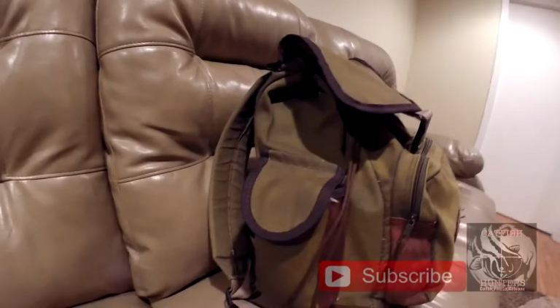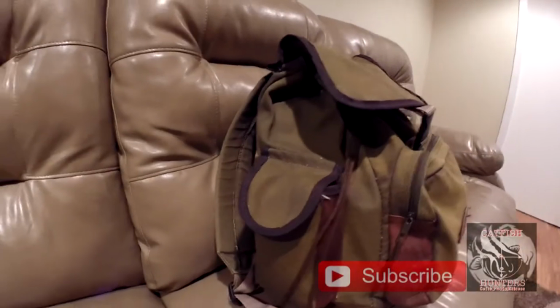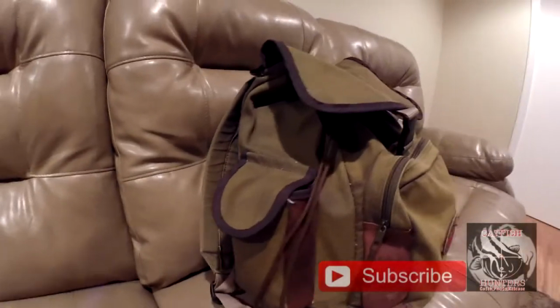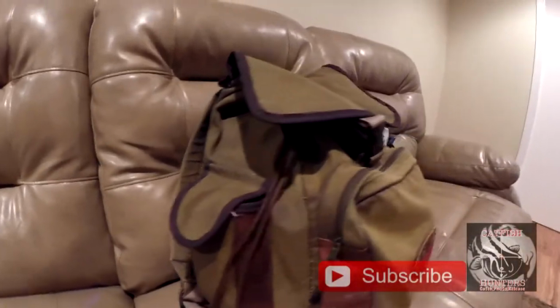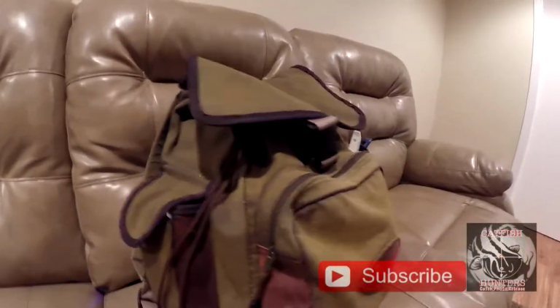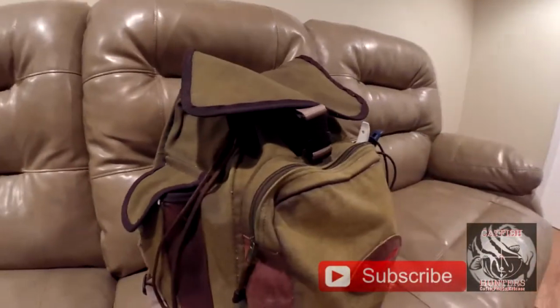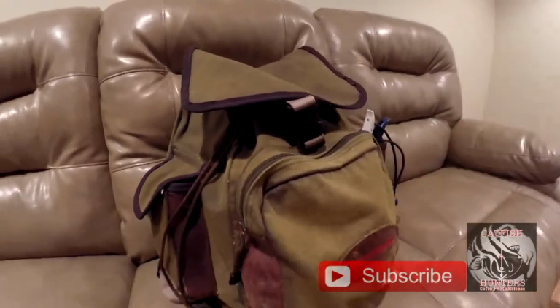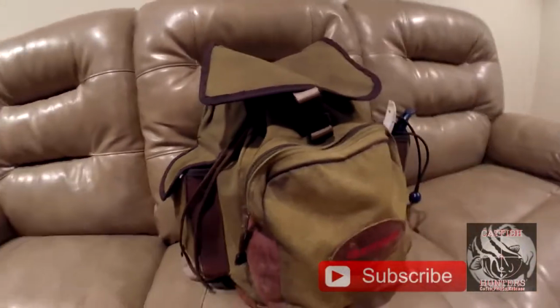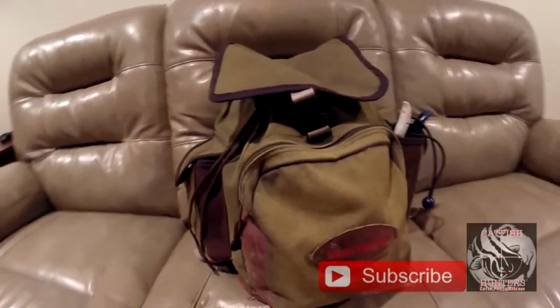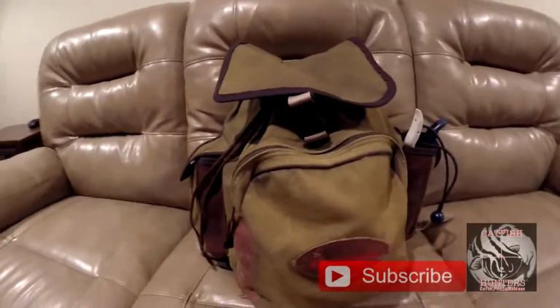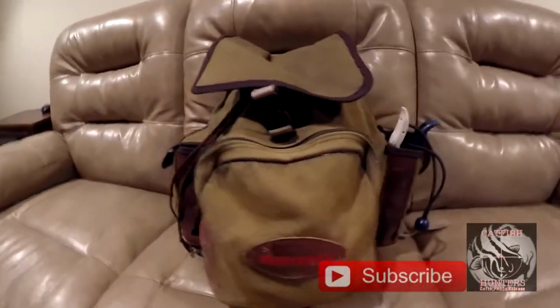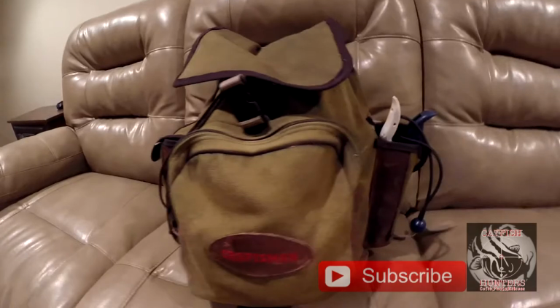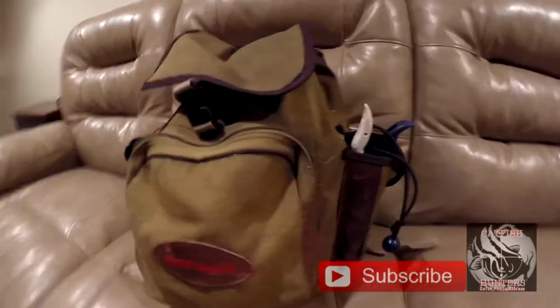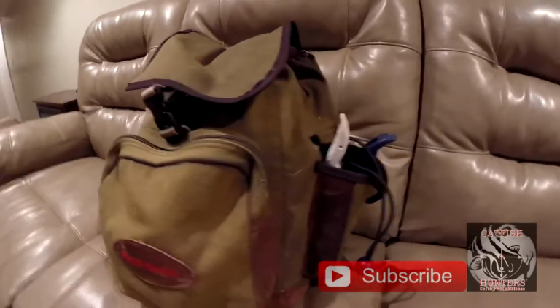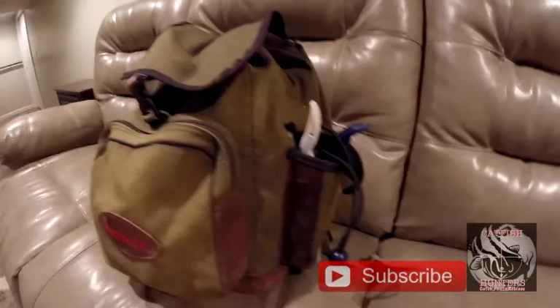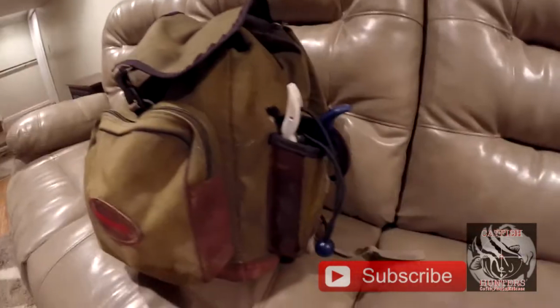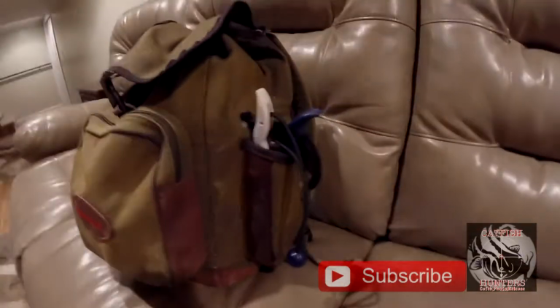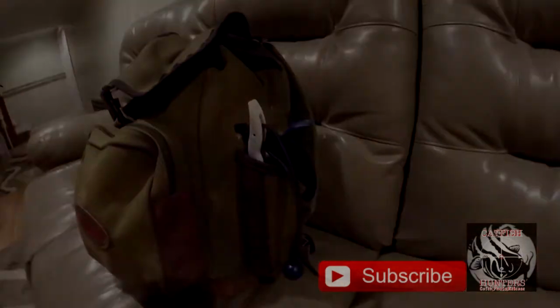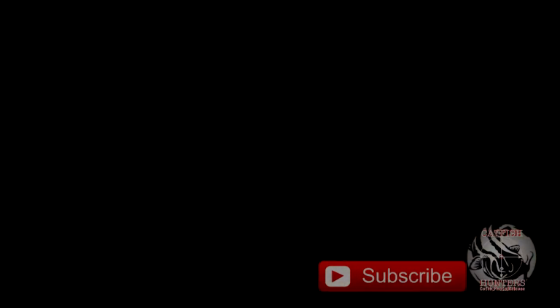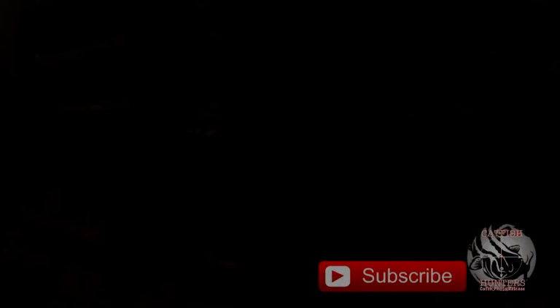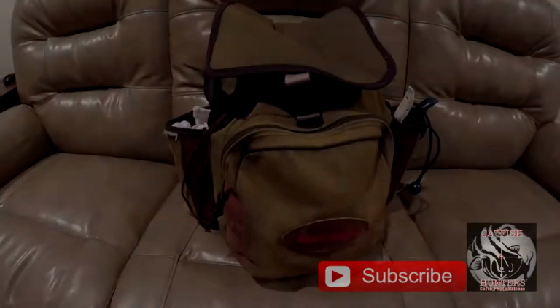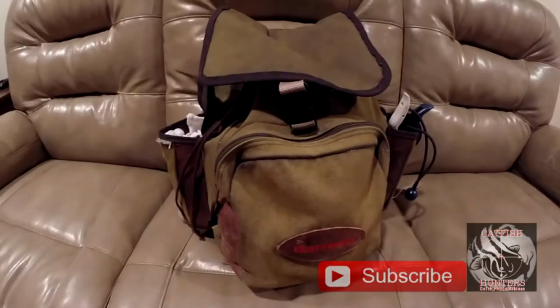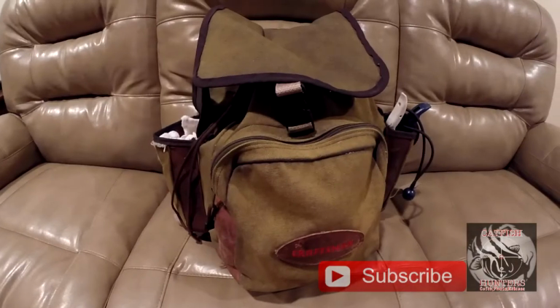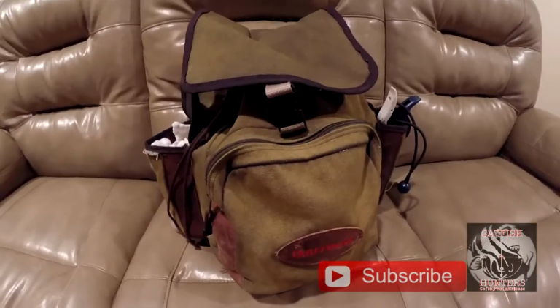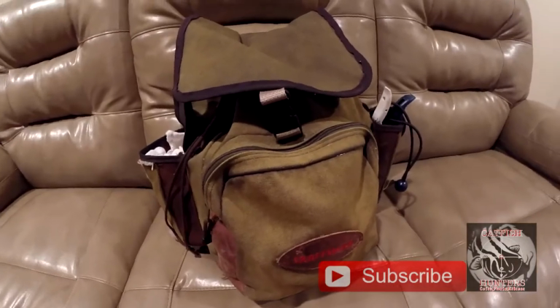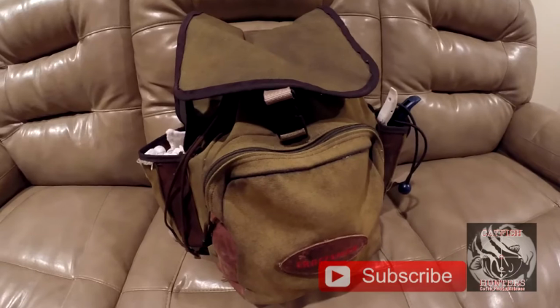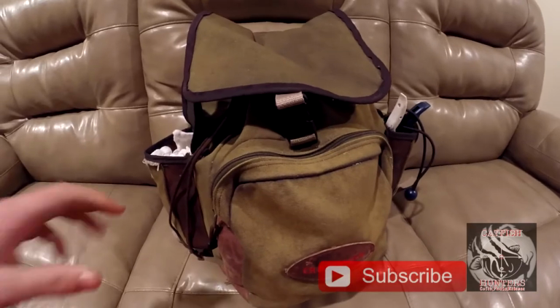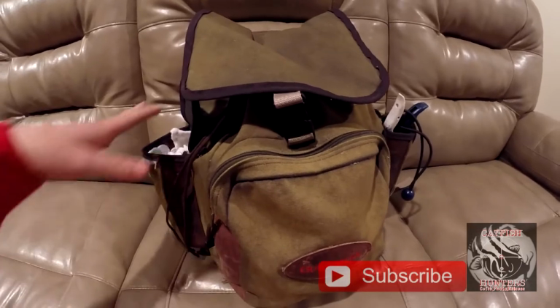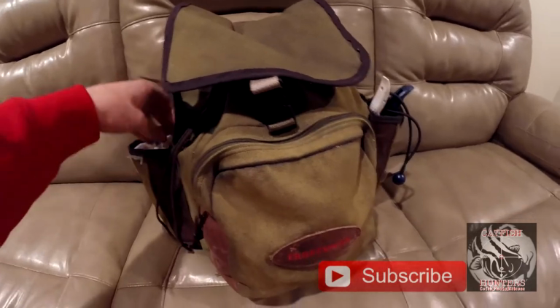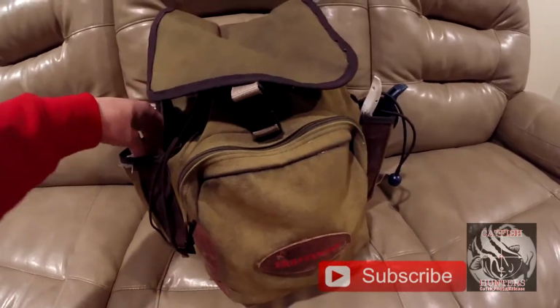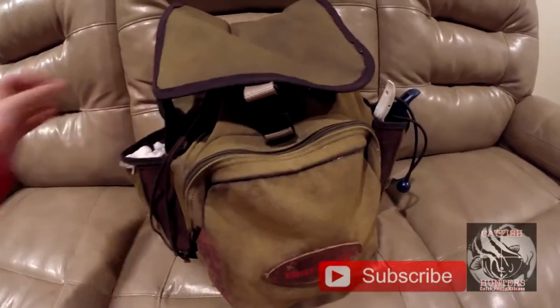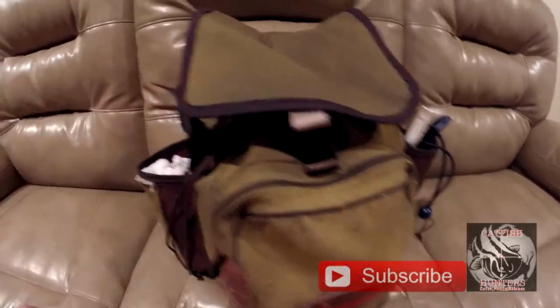Alright guys, what's up? It's Catfish Hunters and today we're going to be dissecting my catfish bag. Let's start with the little pouches on the side, then we'll move our way into the main pouch.